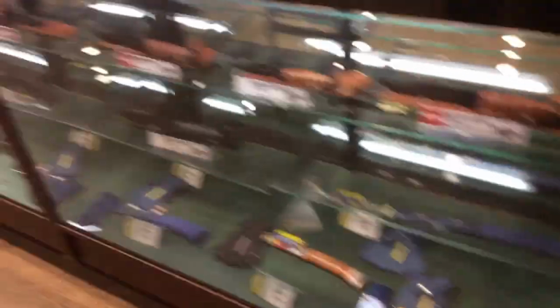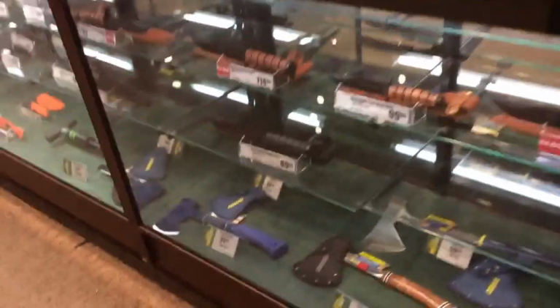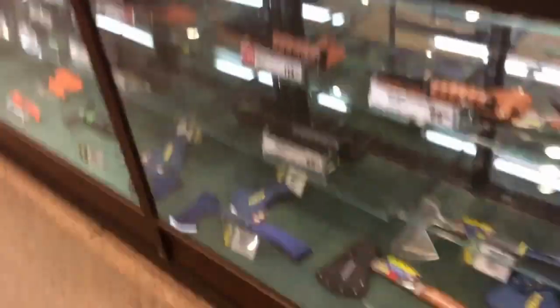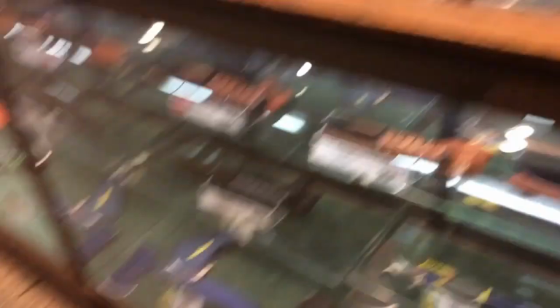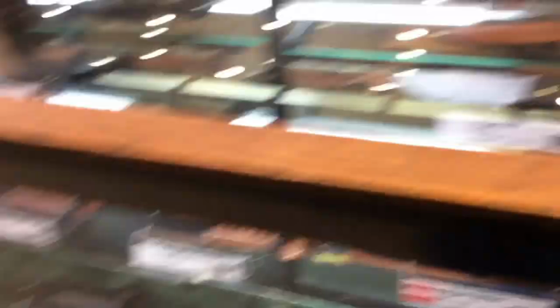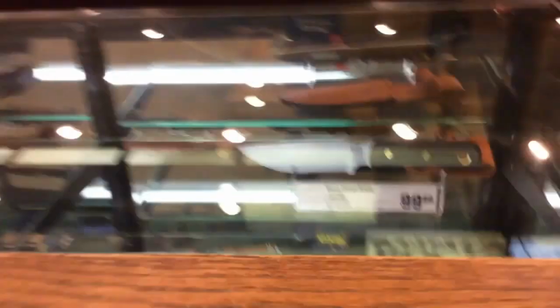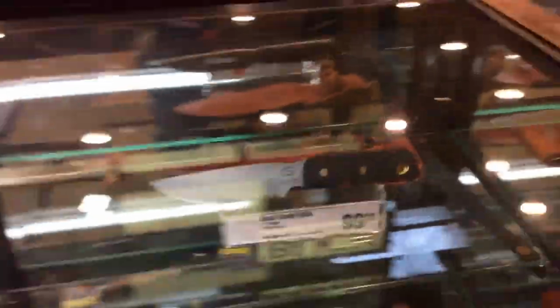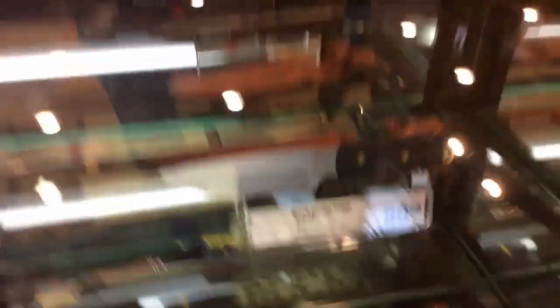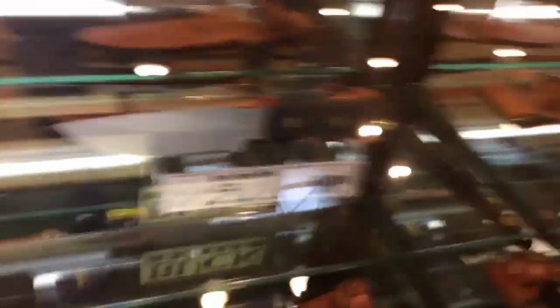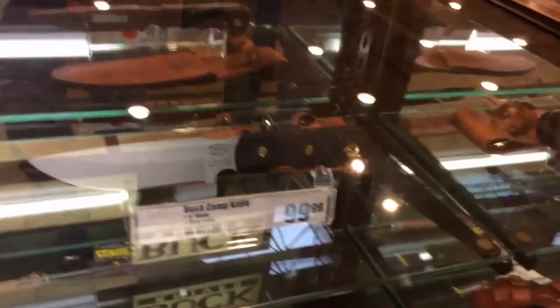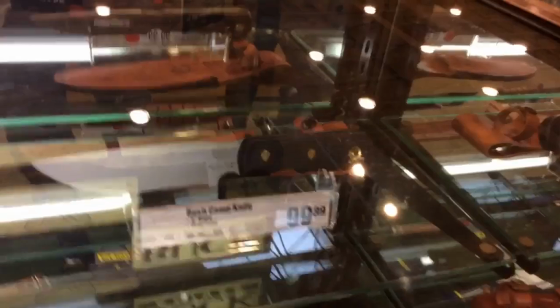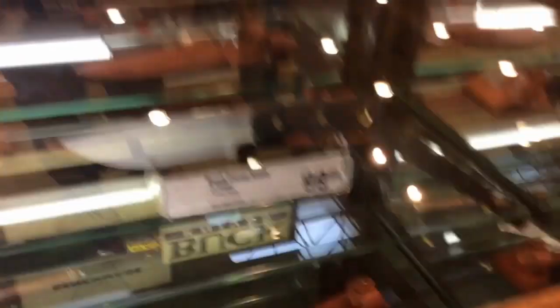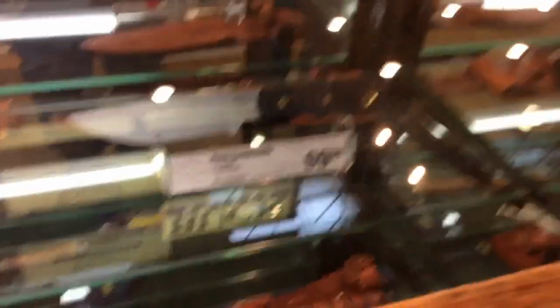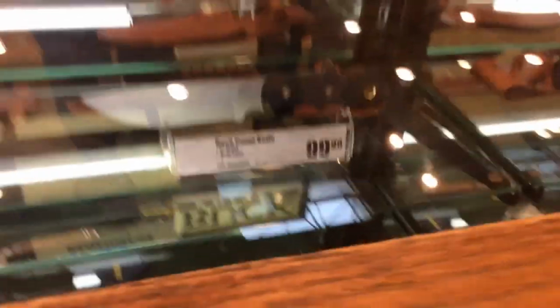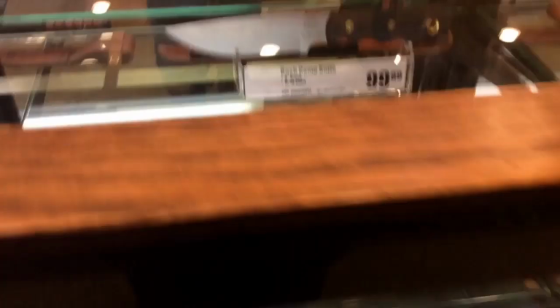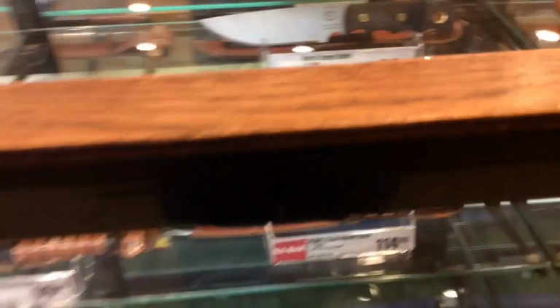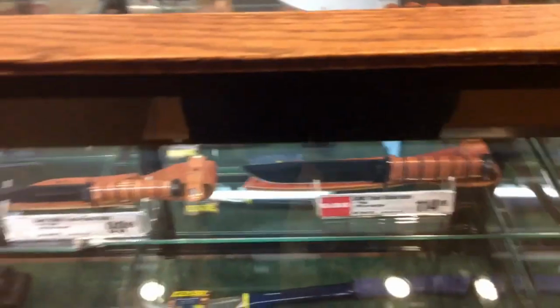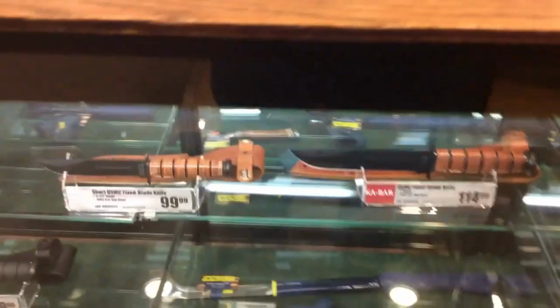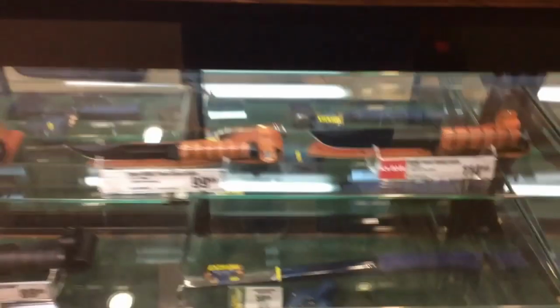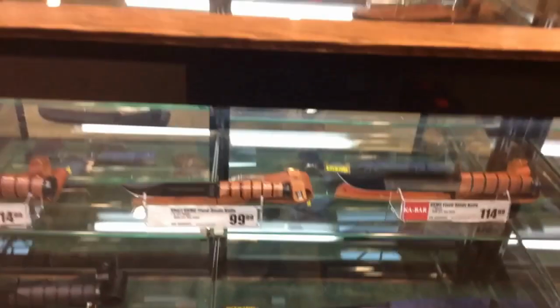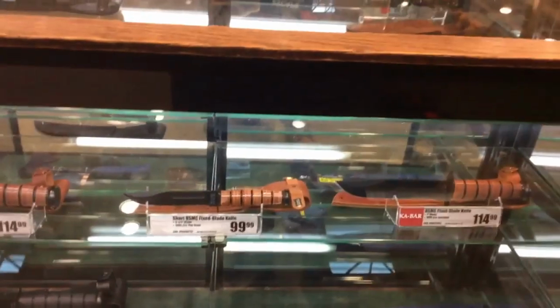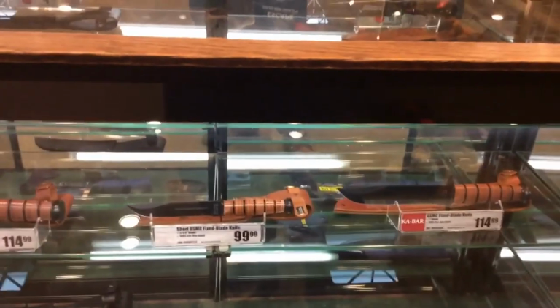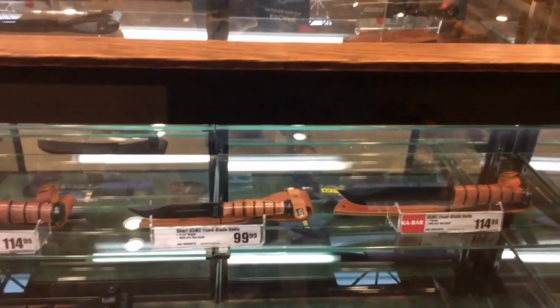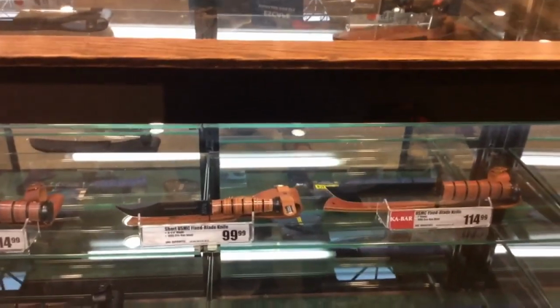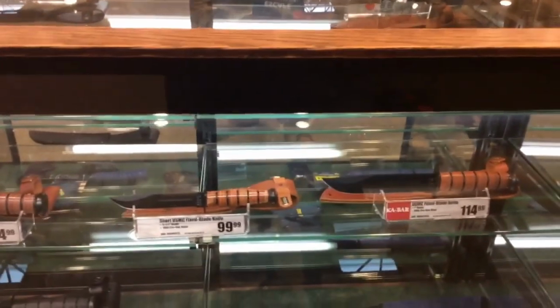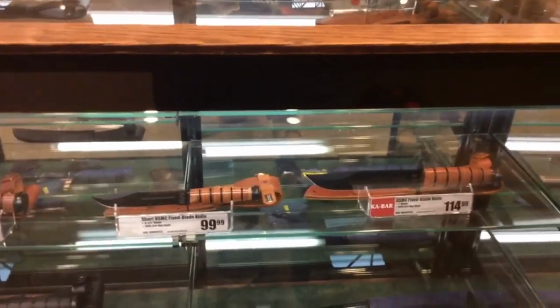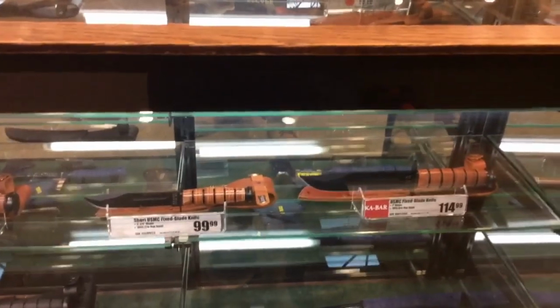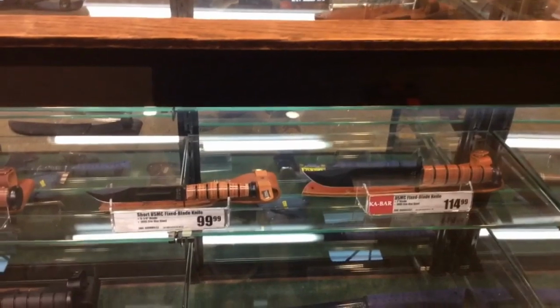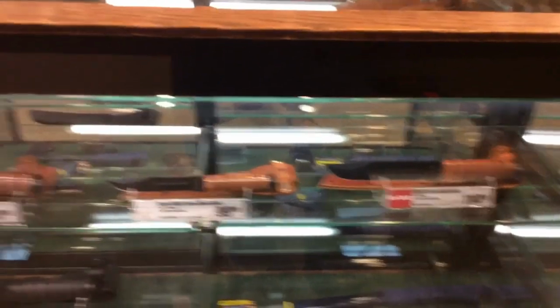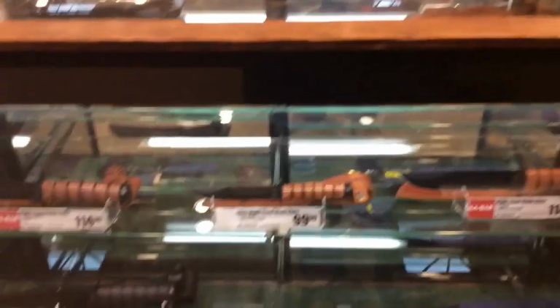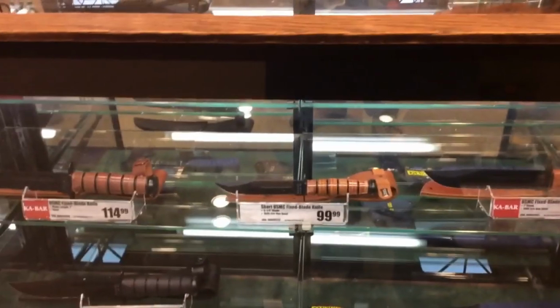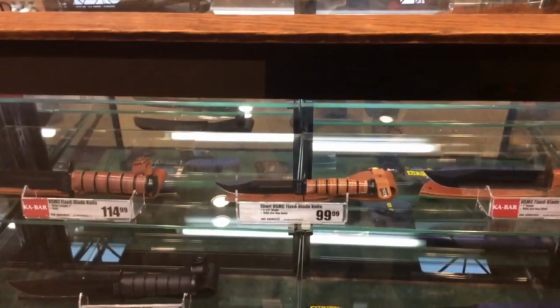And it's funny — I'm looking at these and I'm noticing they have no Mora knives. I even asked them, and they don't carry Mora.